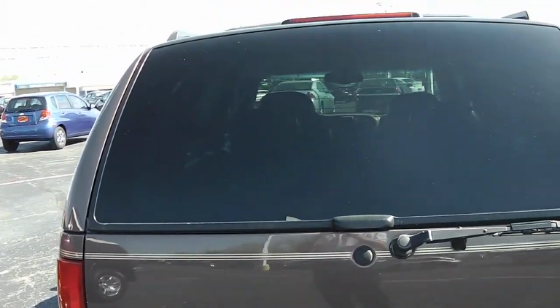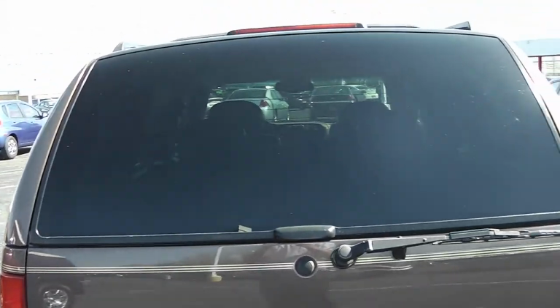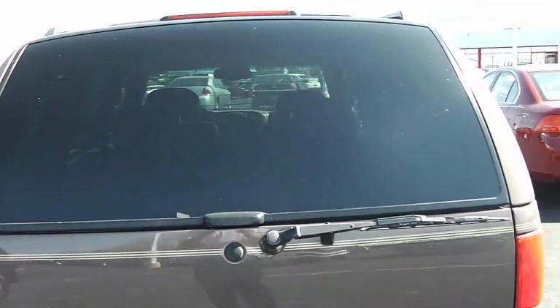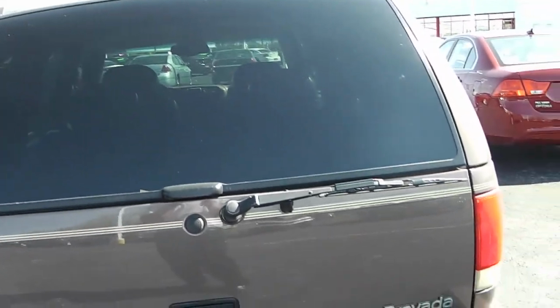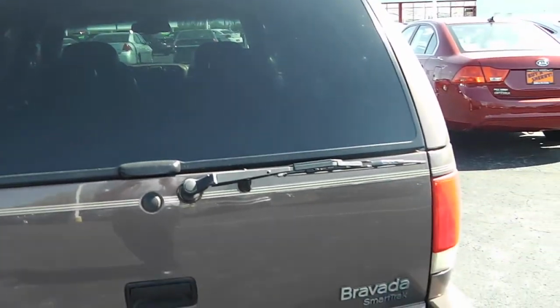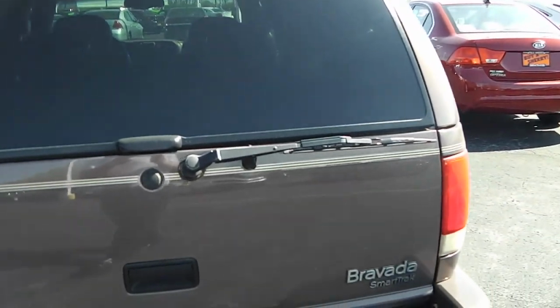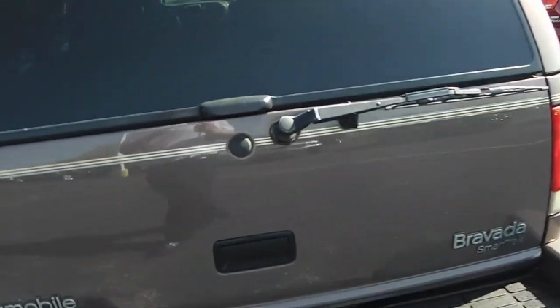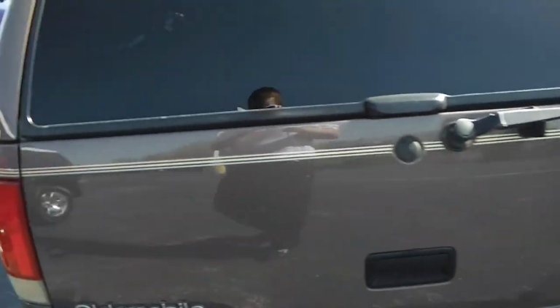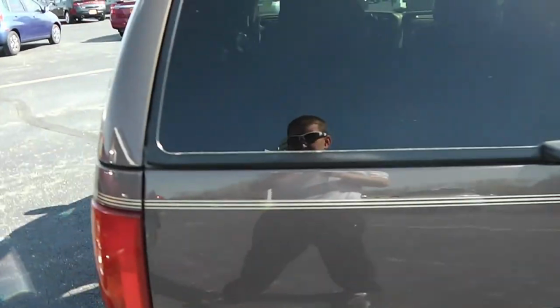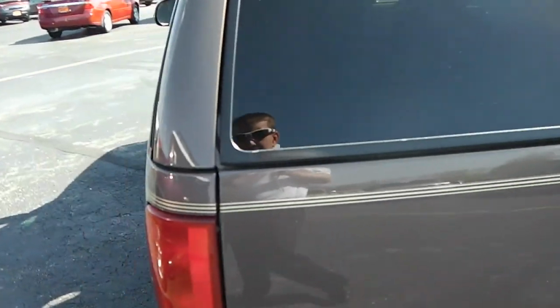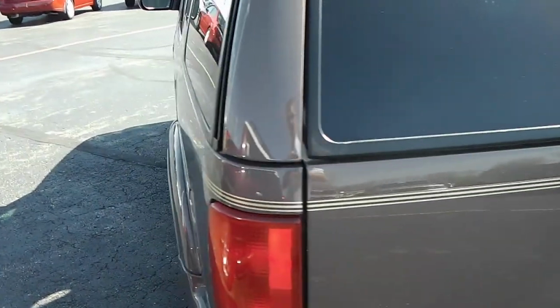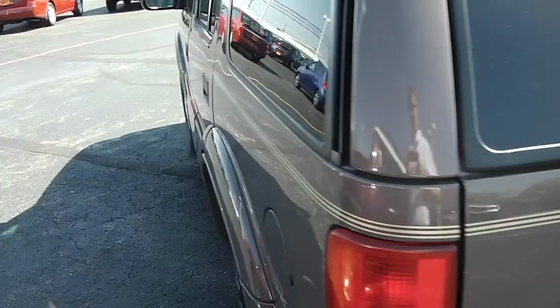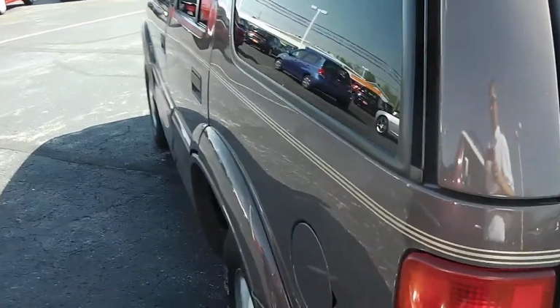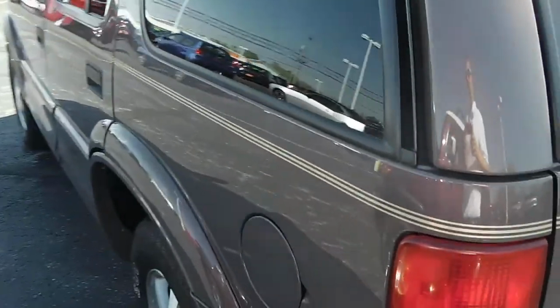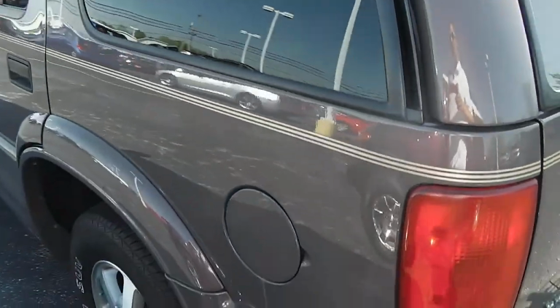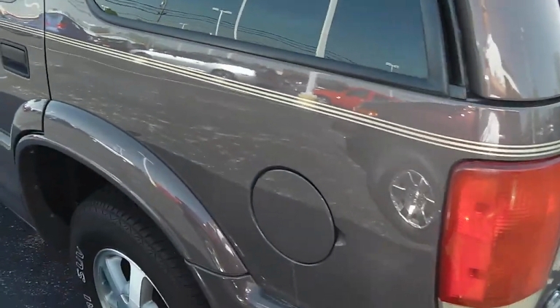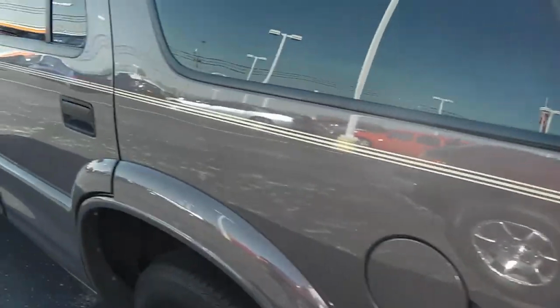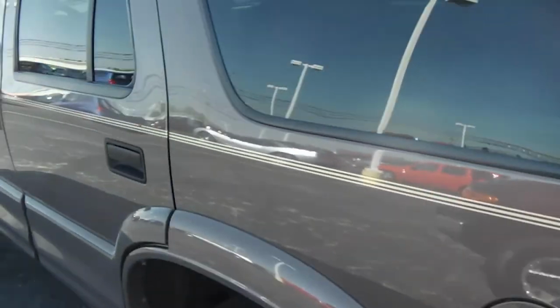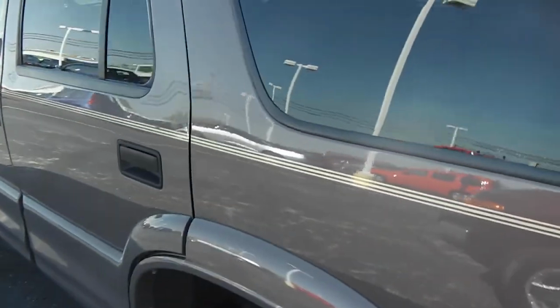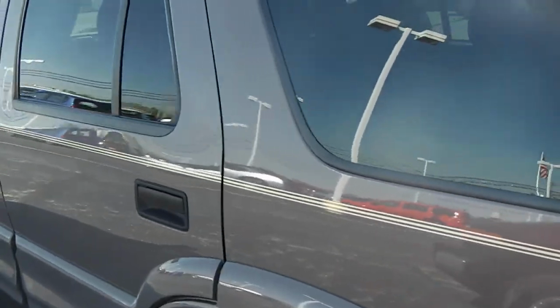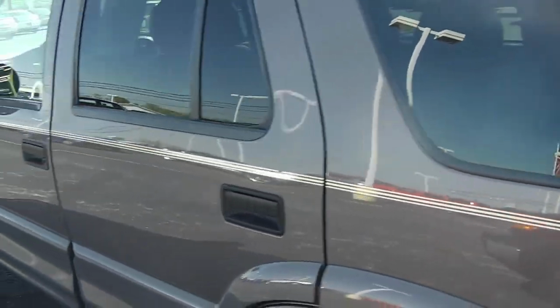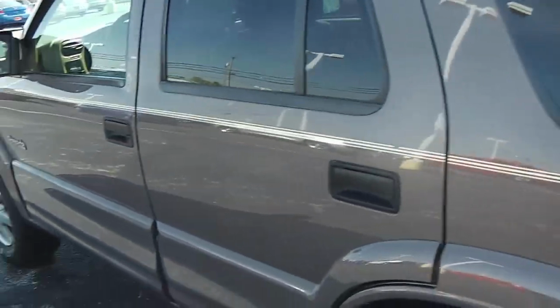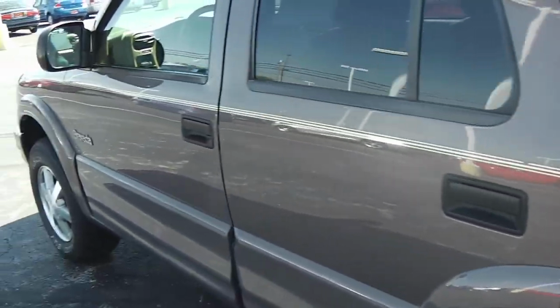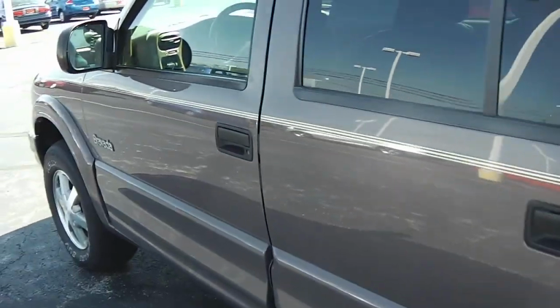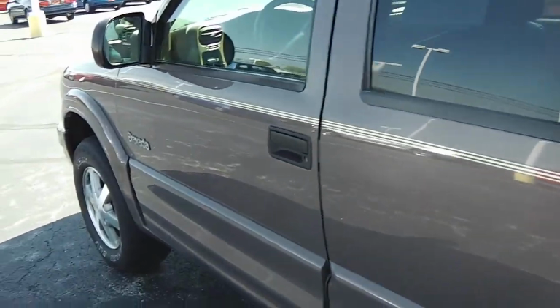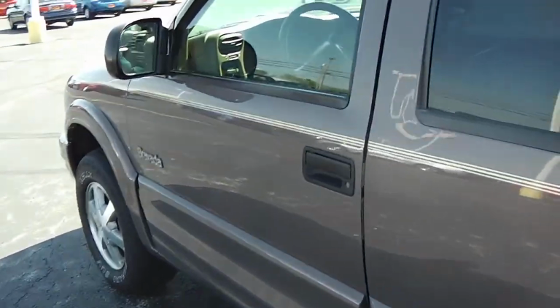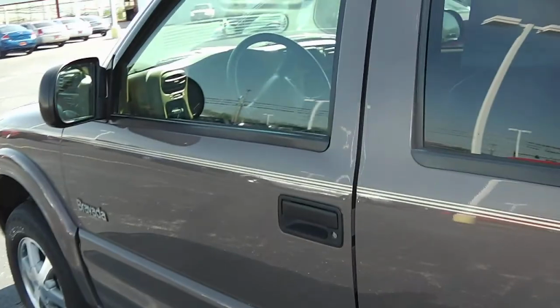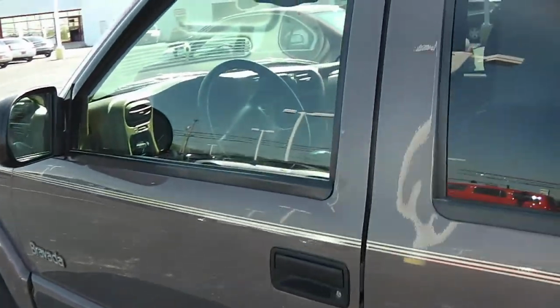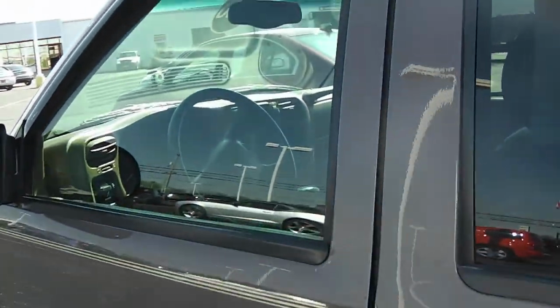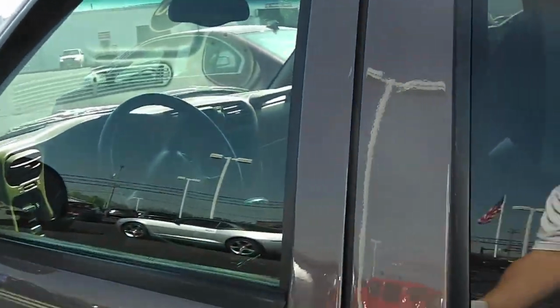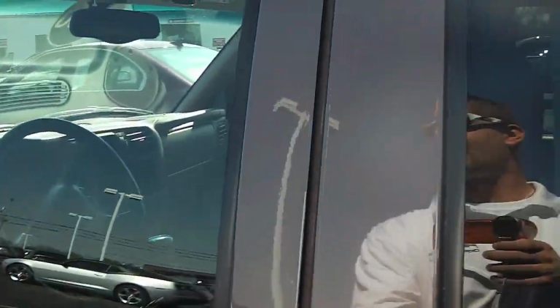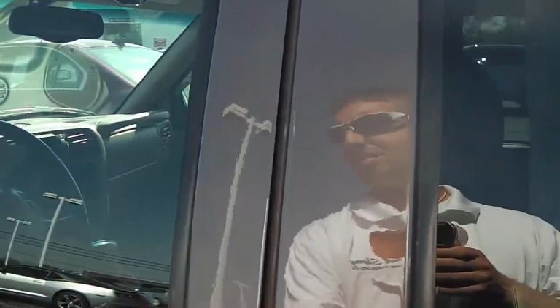Tinted glass and rear wiper in the back as well. Taking a look down the driver's side — no dings, dents, or rust down here. Again, a very well taken care of vehicle.